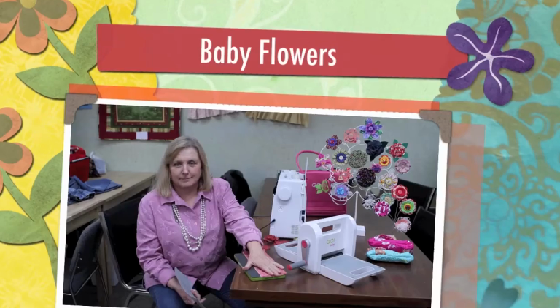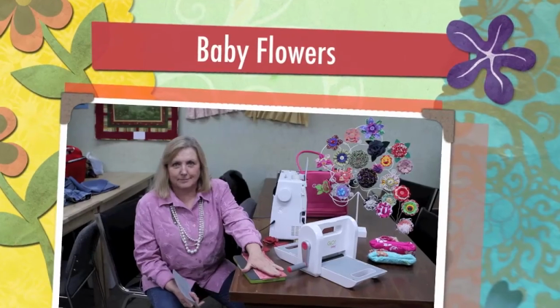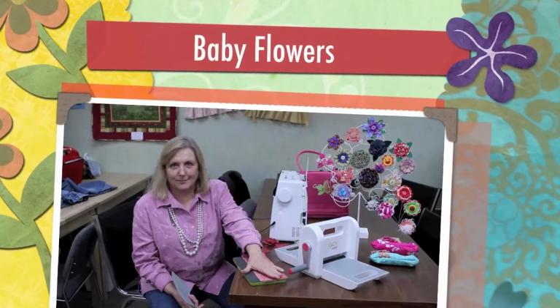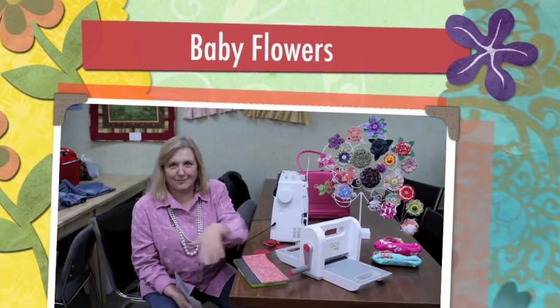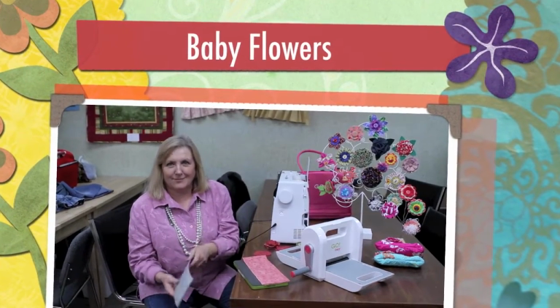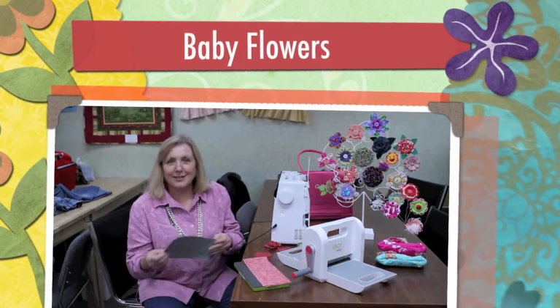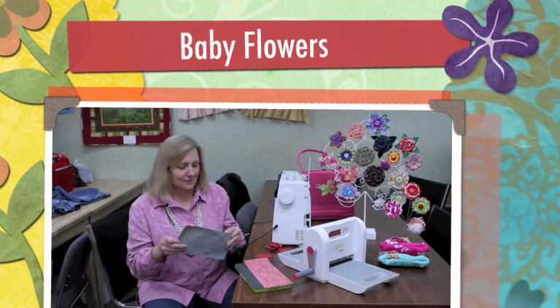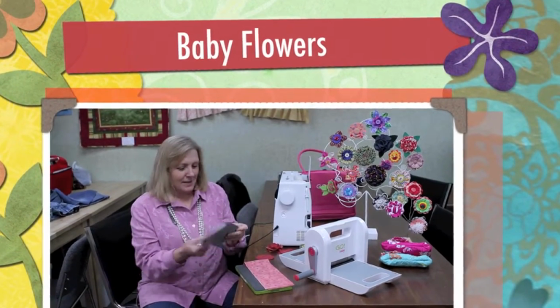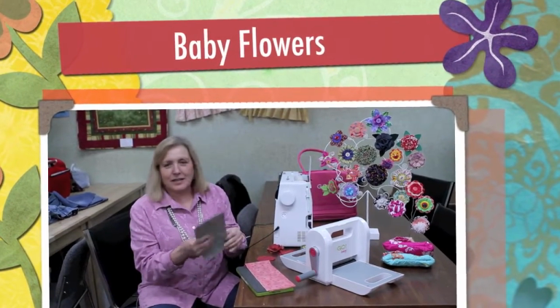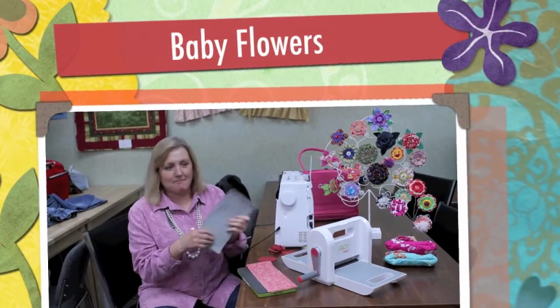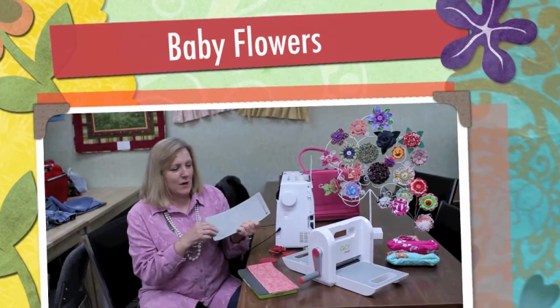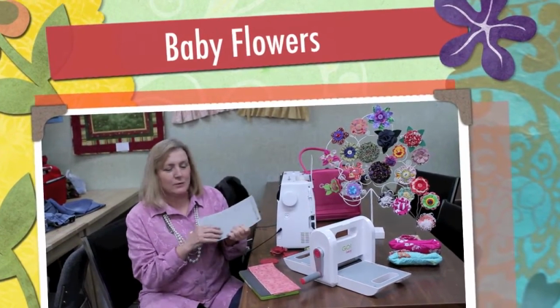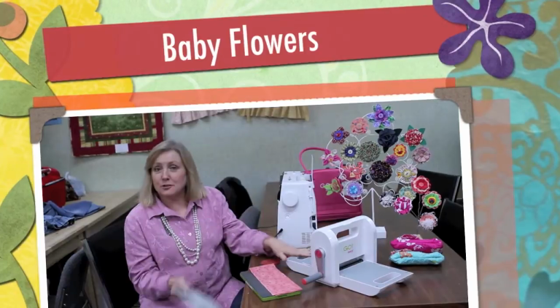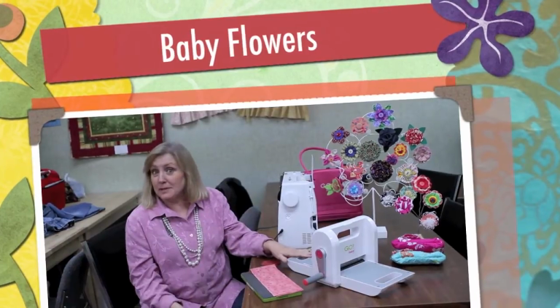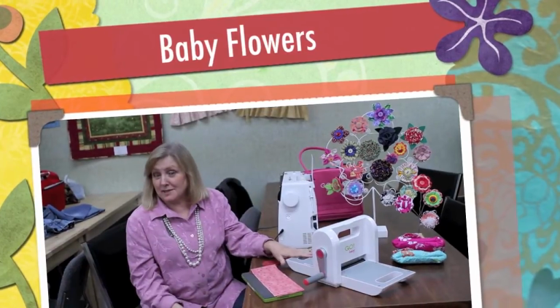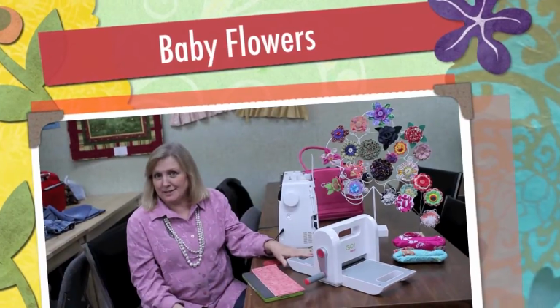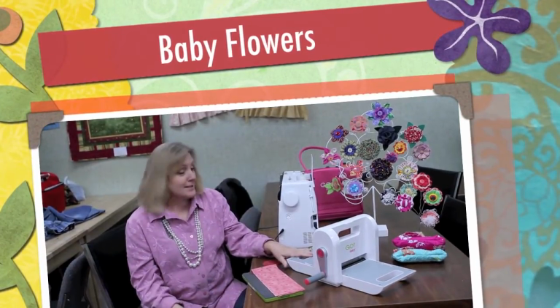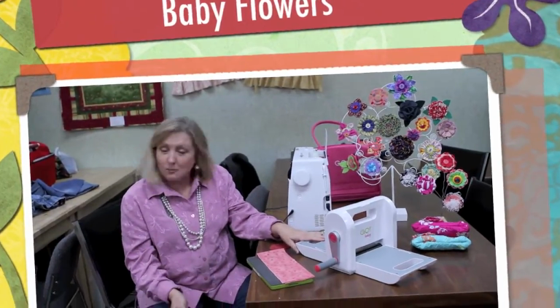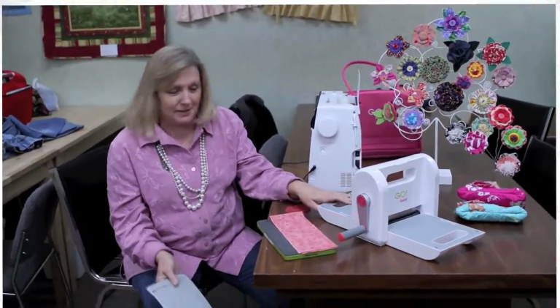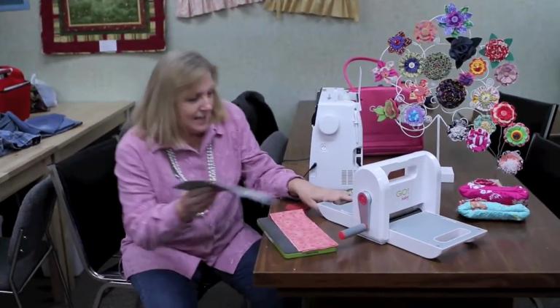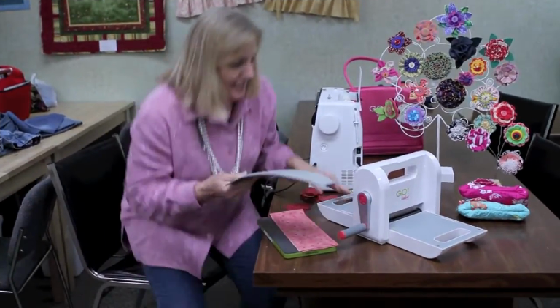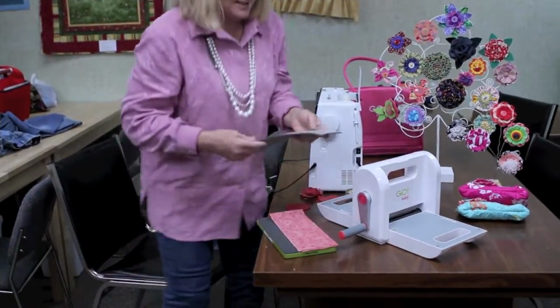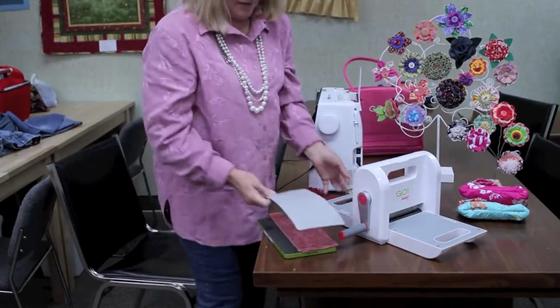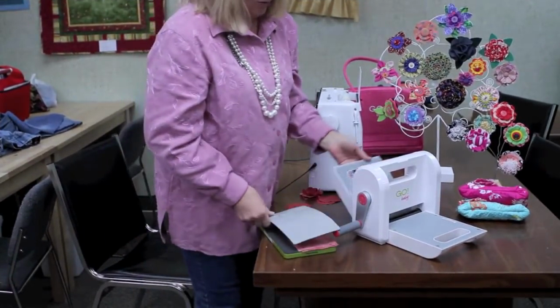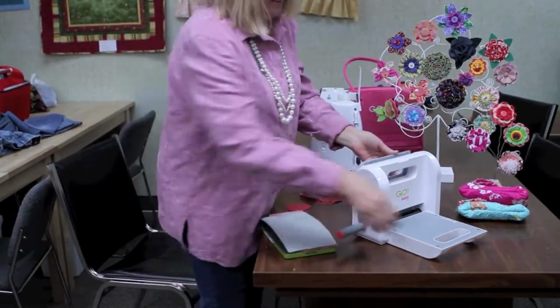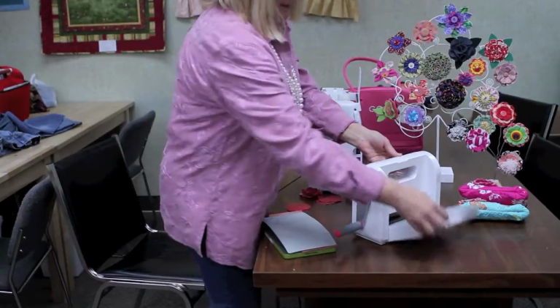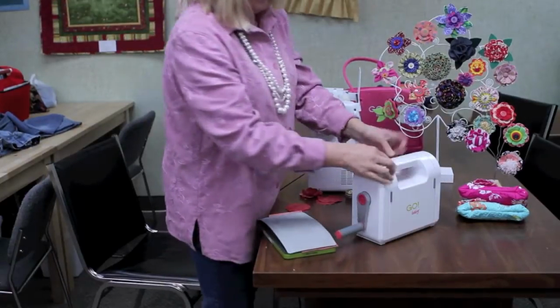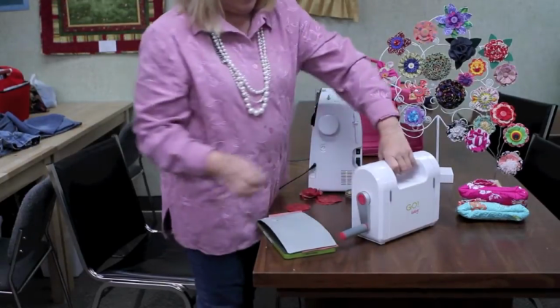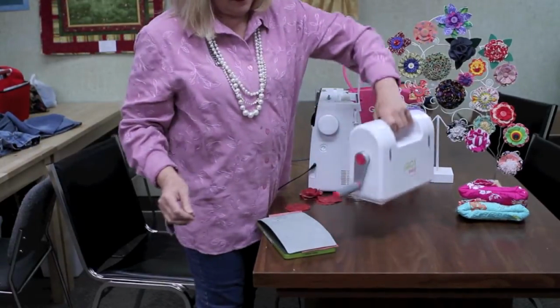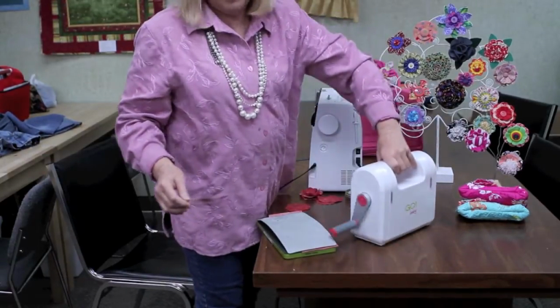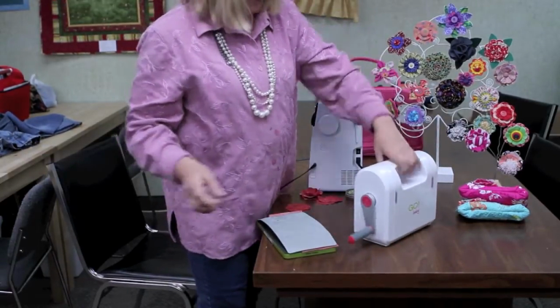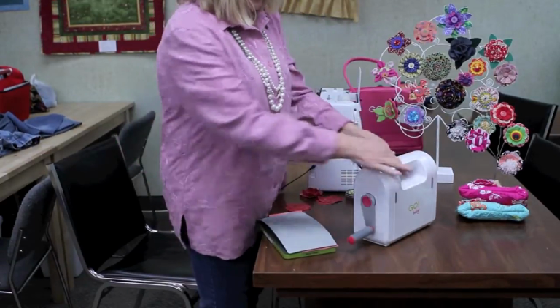Here's Maxime from Dave's Bernina. I've got a new baby at Dave's Bernina, and it's the Go Baby. It's the funnest toy. It just comes like this, just real lightweight.